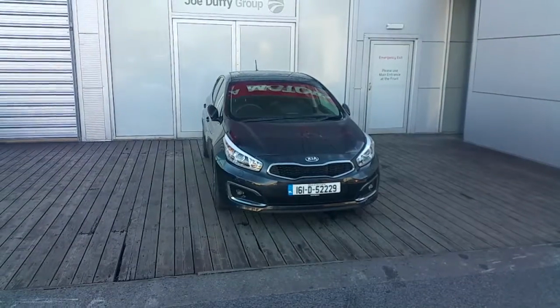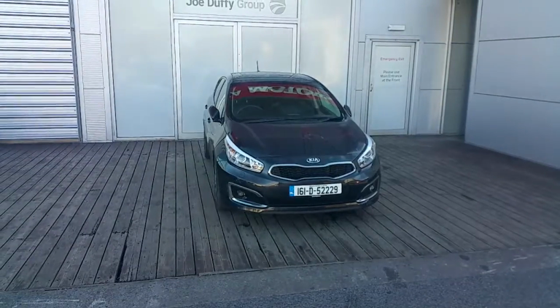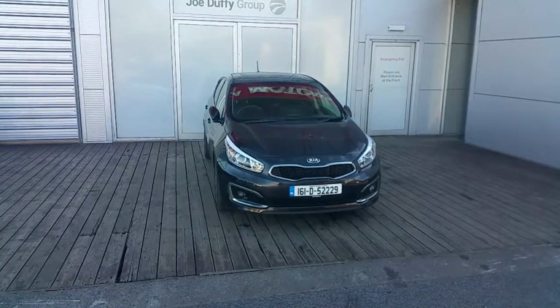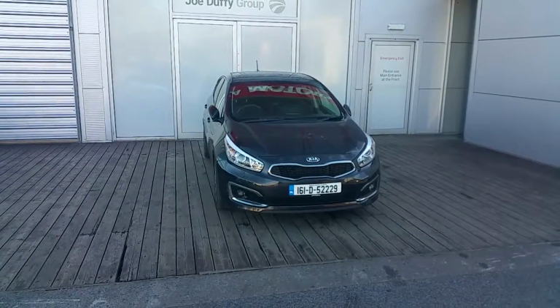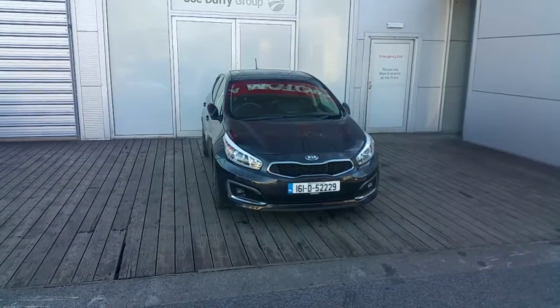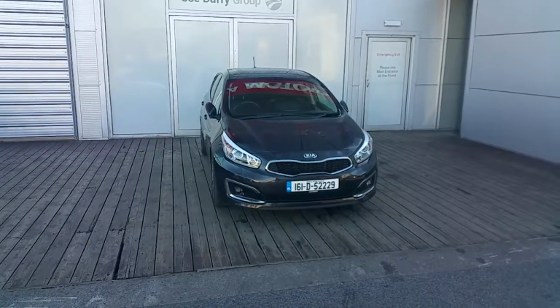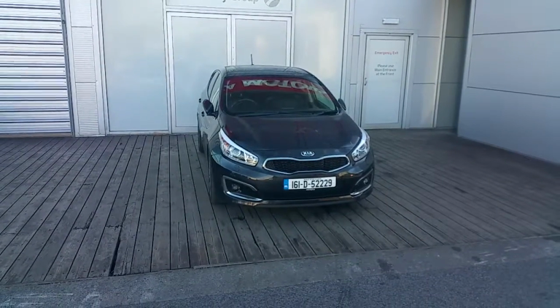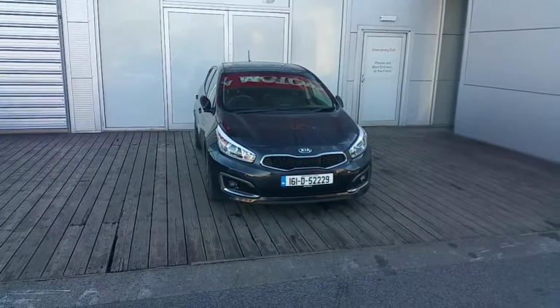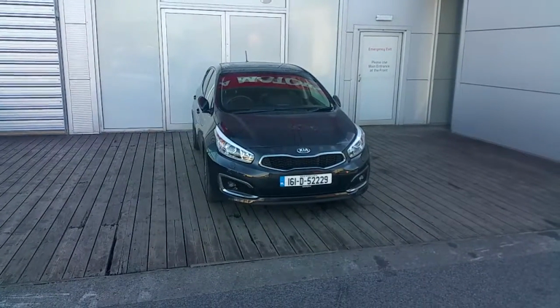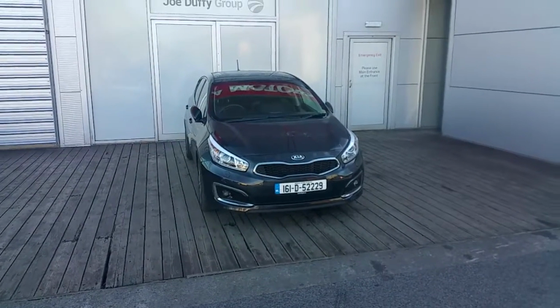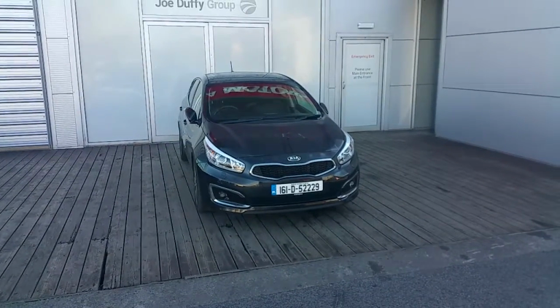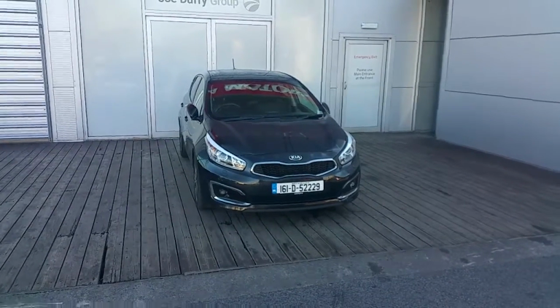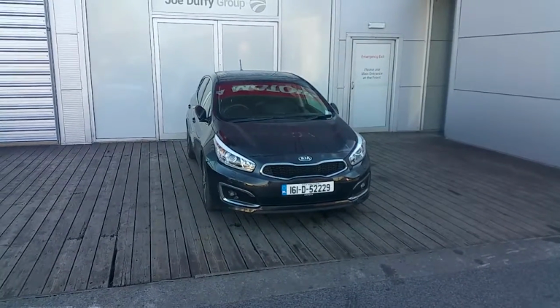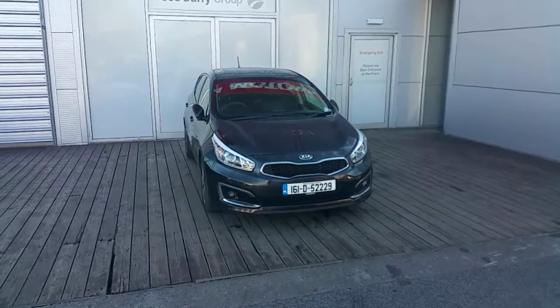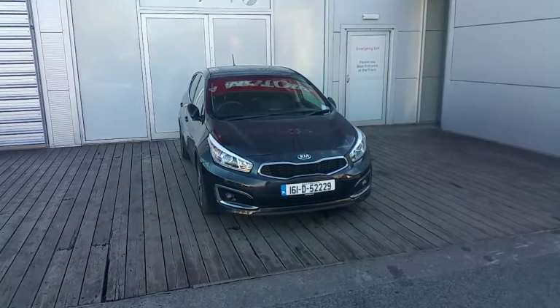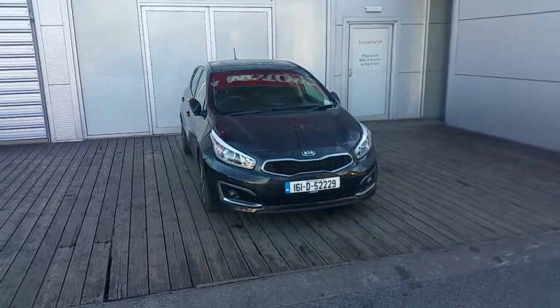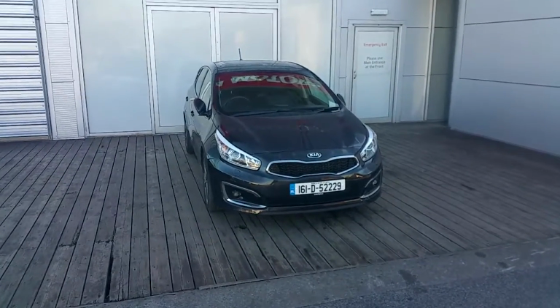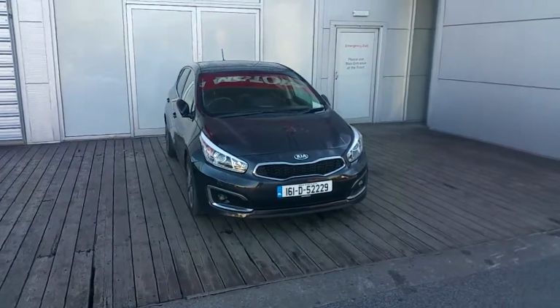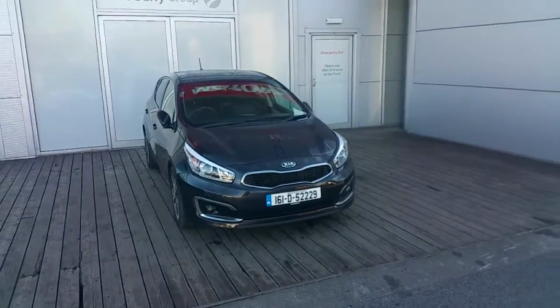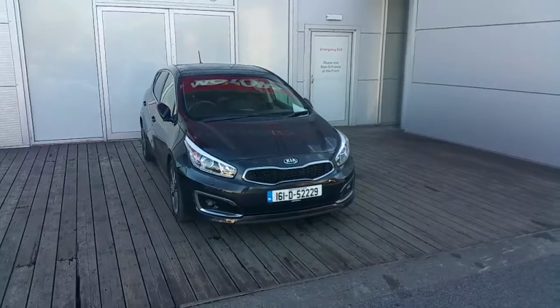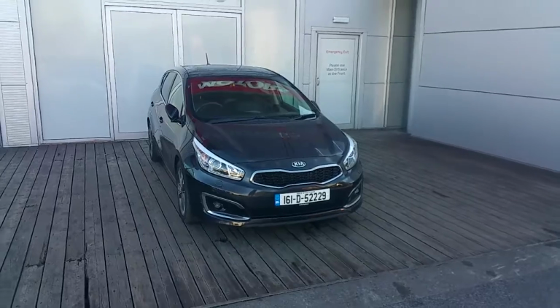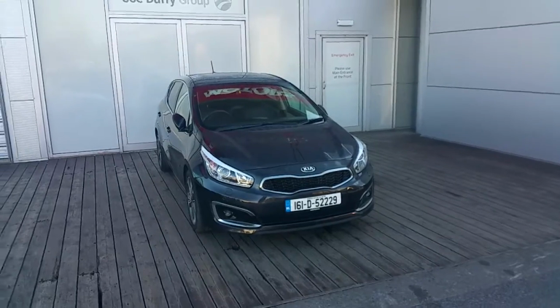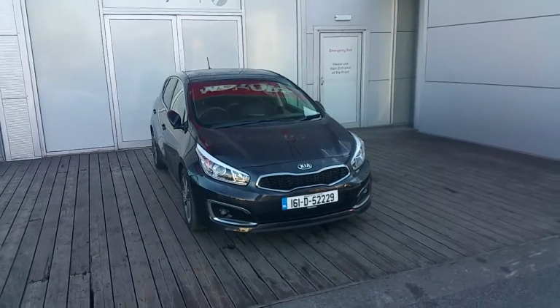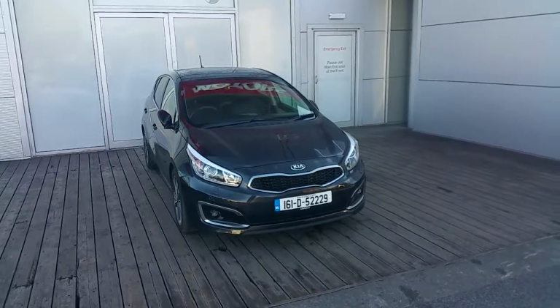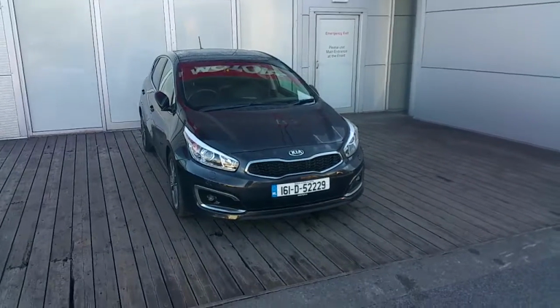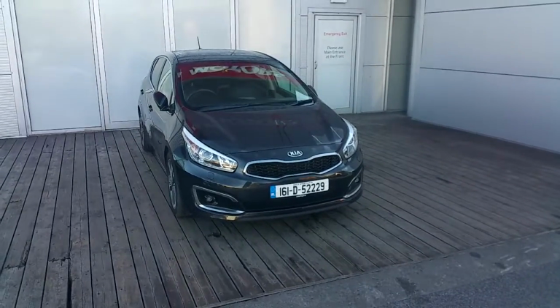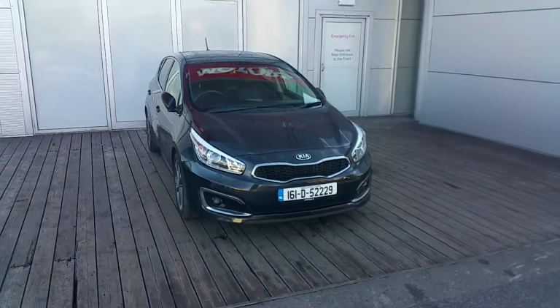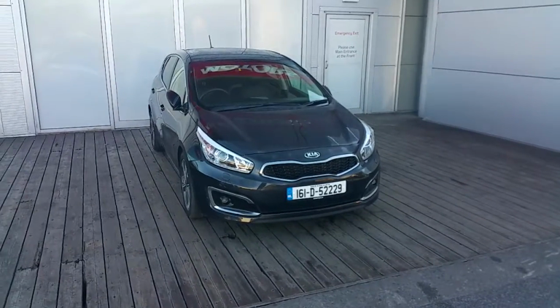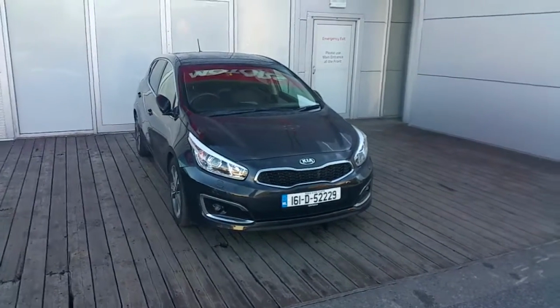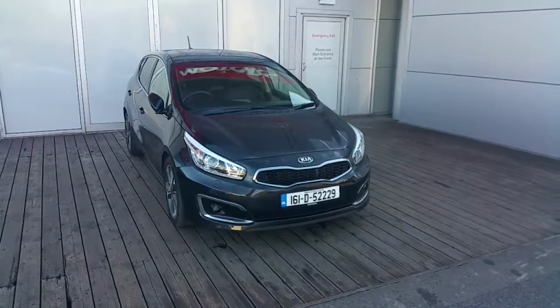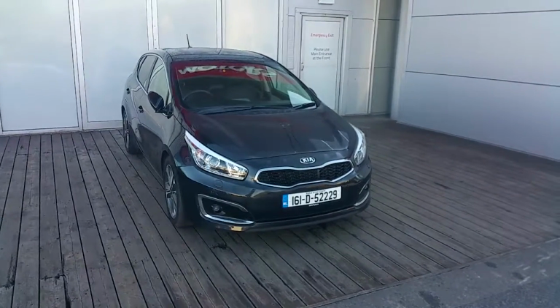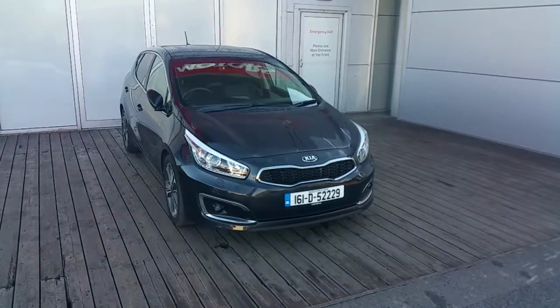Hello and welcome to Joedup for Kia Online. Today we are looking at this beautiful 161 Kia Seed. This is the K5 model.